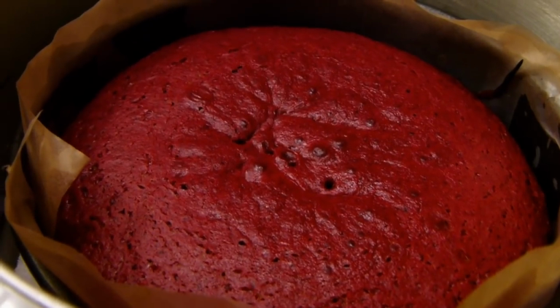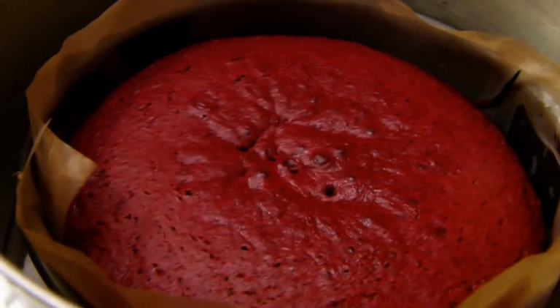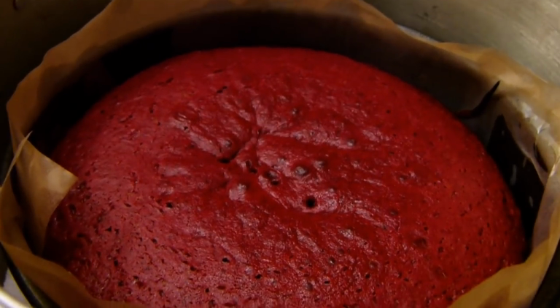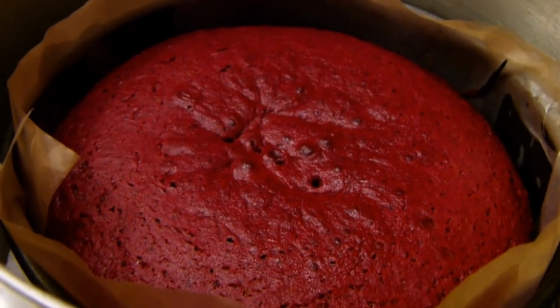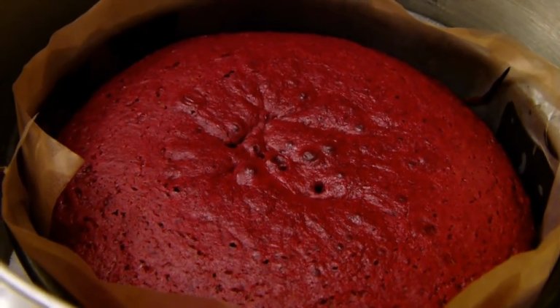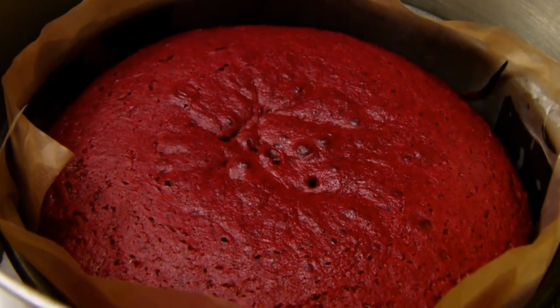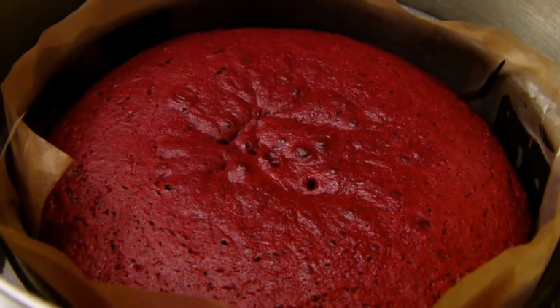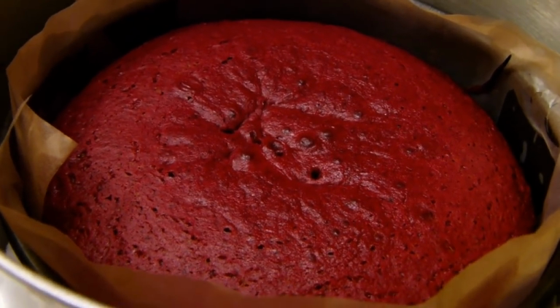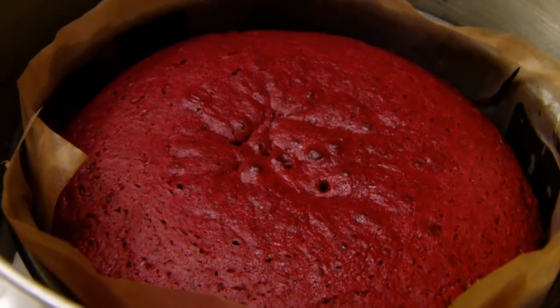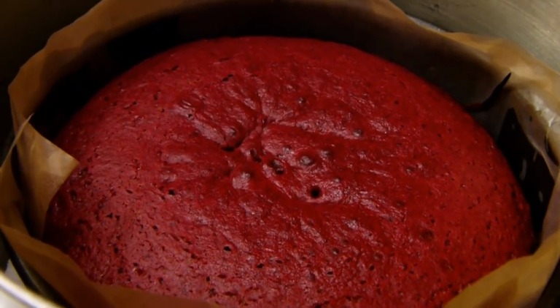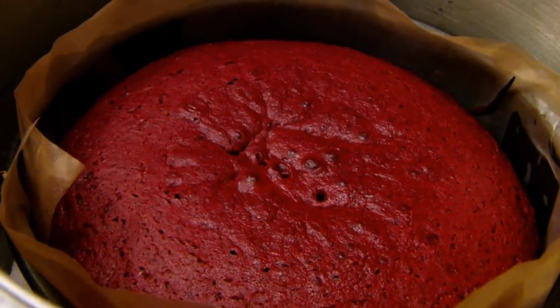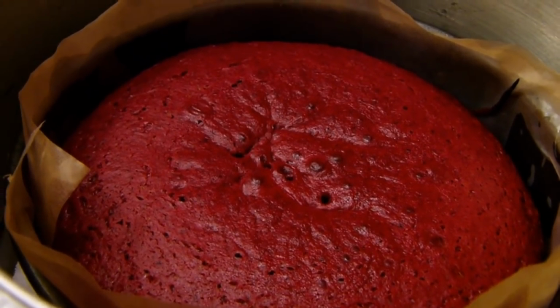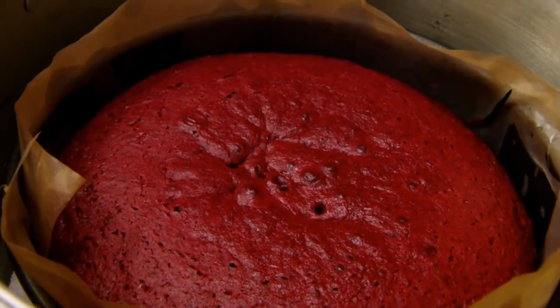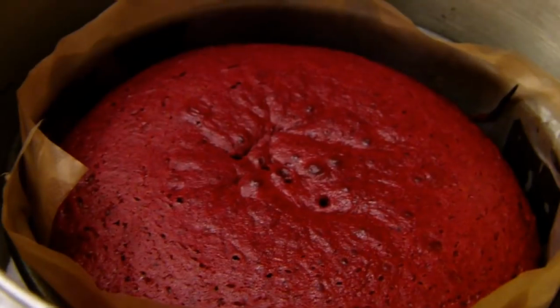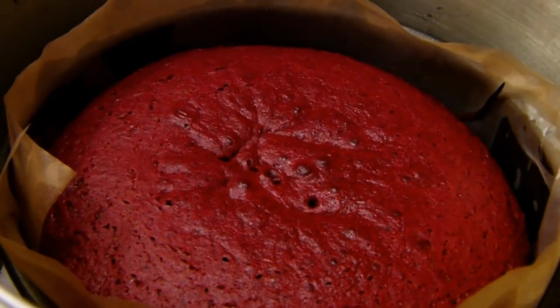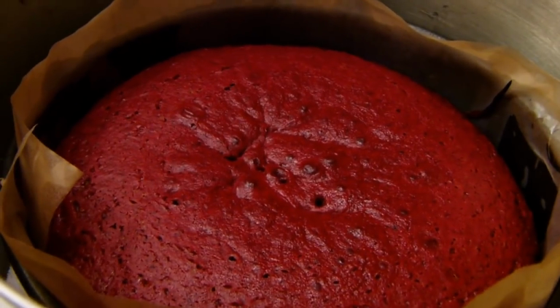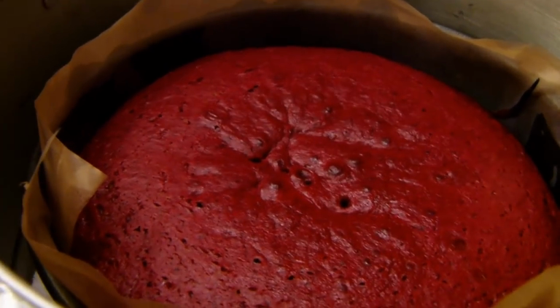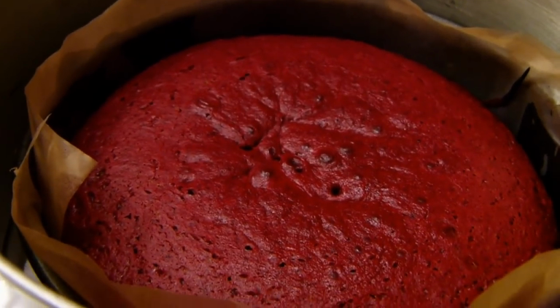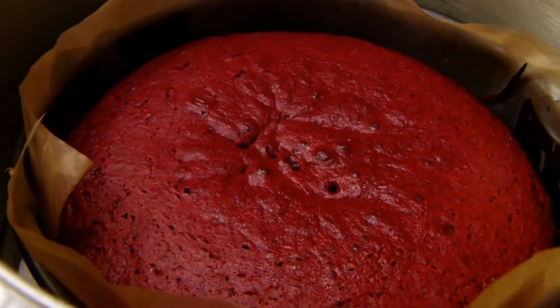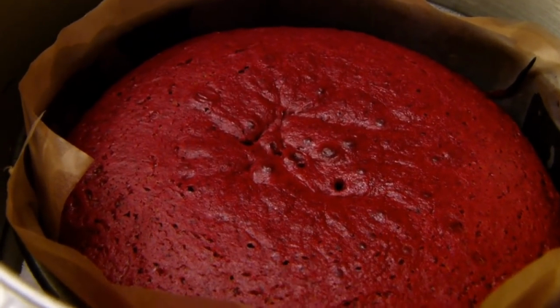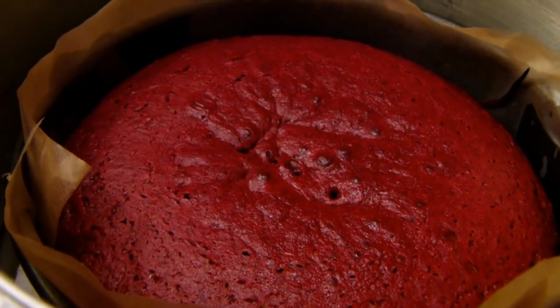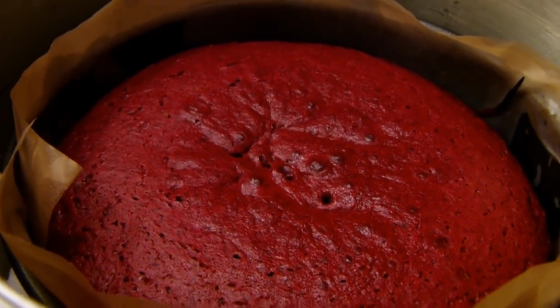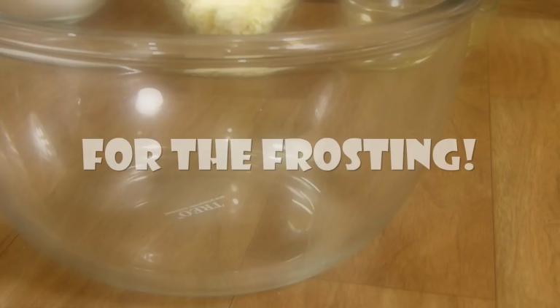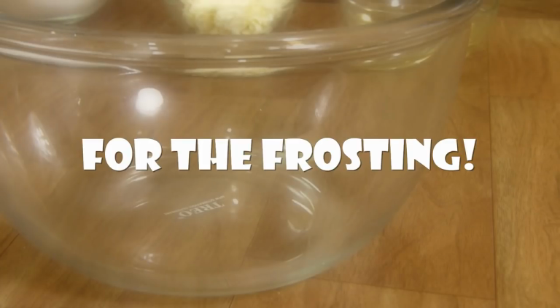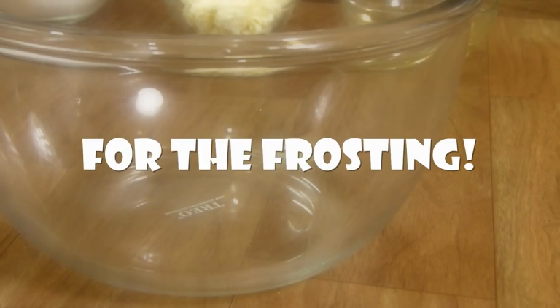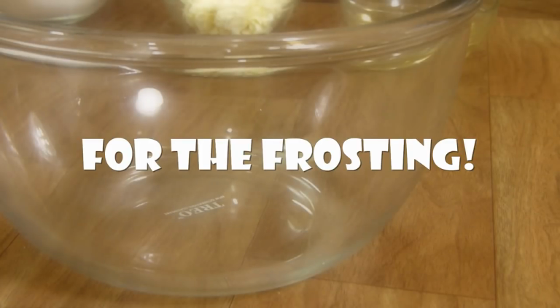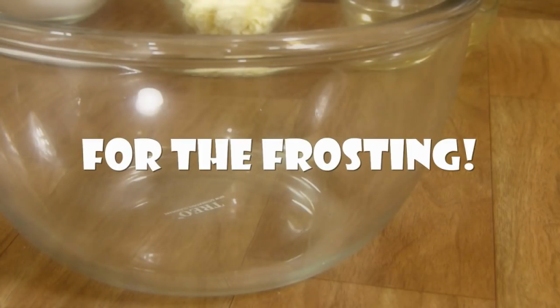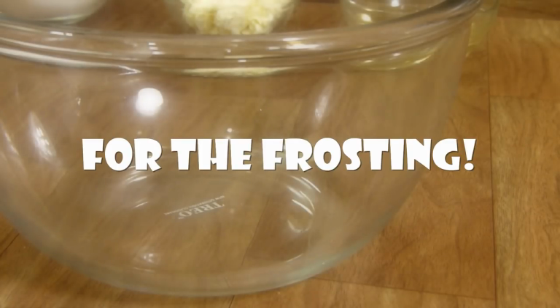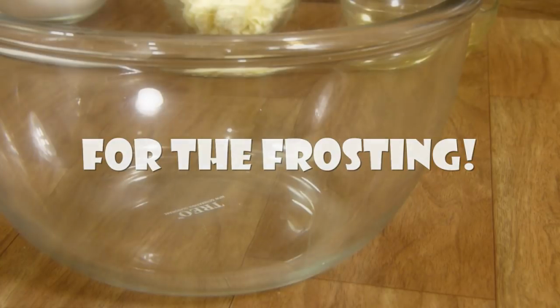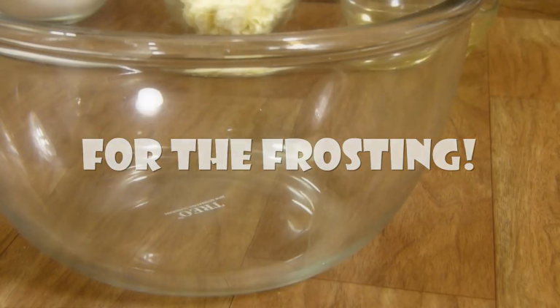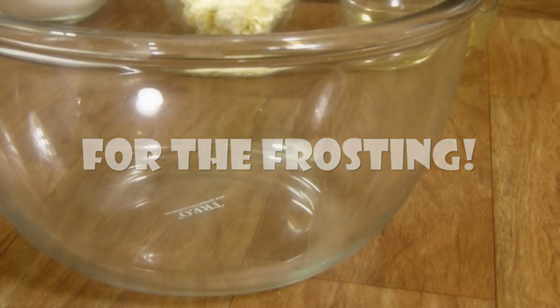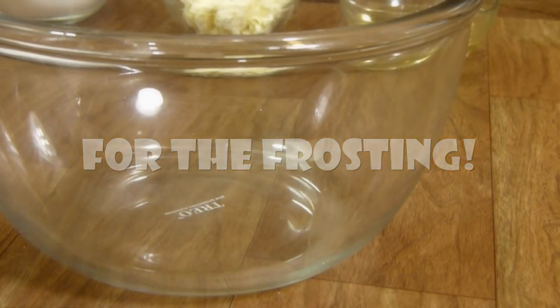The cake has baked for about 40 minutes. I'm going to take it out and keep it on a rack so it cools down to room temperature, after which I'll freeze it for about four hours. We're going to start the frosting by adding one-third cup of butter to a mixing bowl.